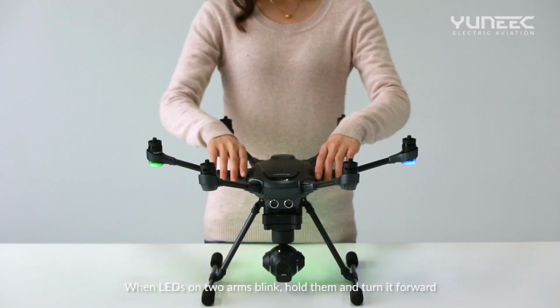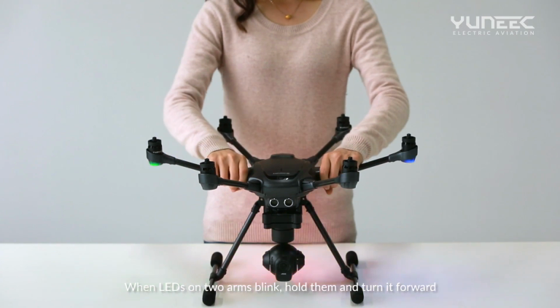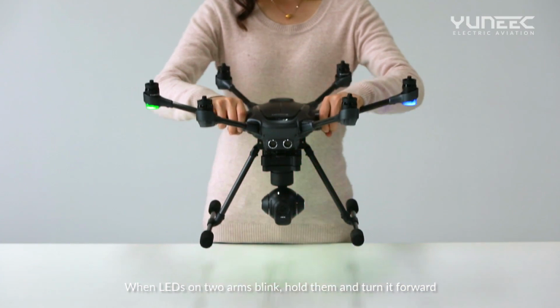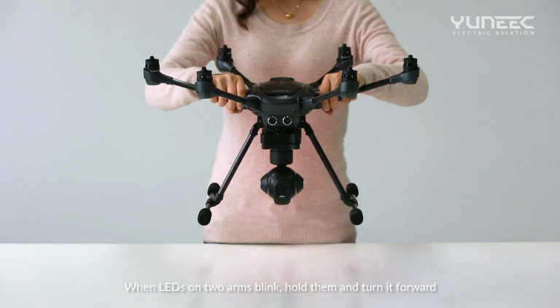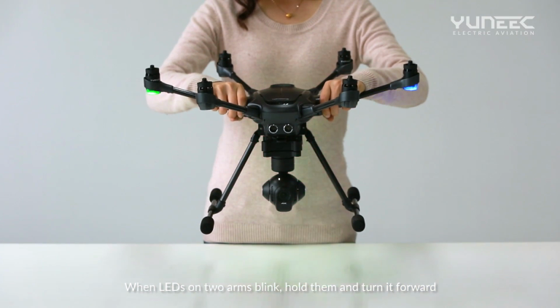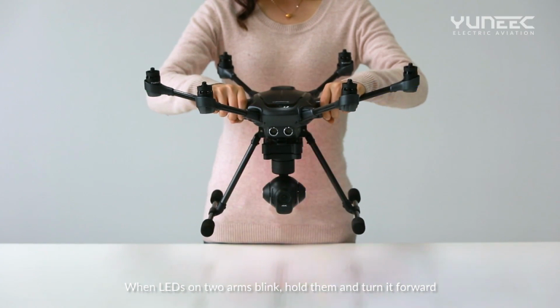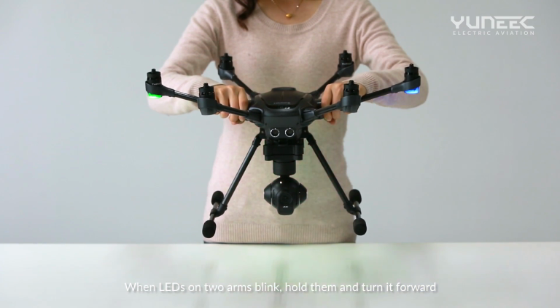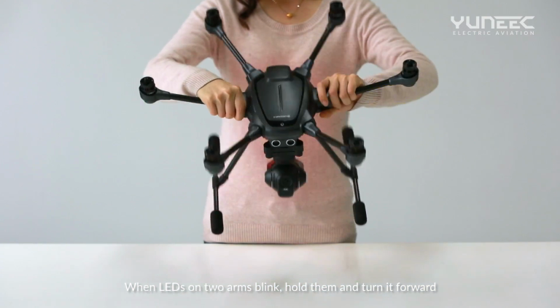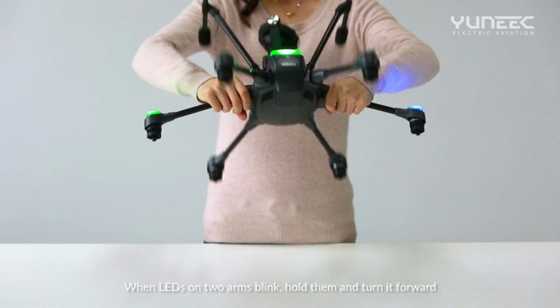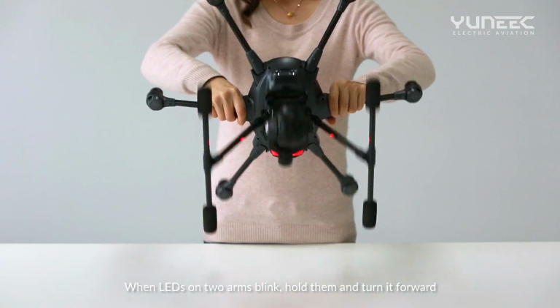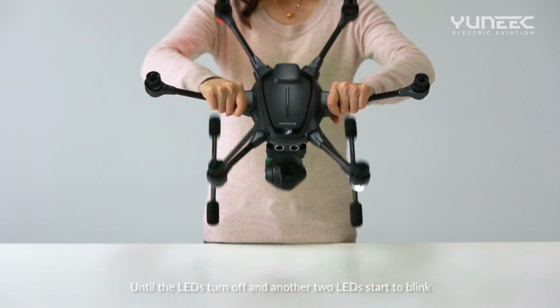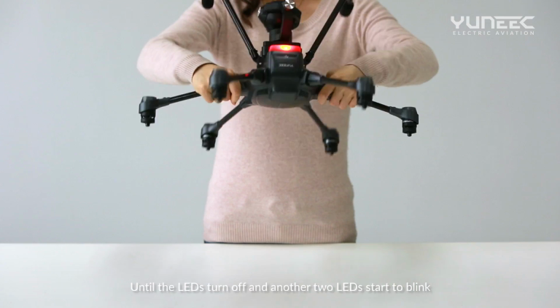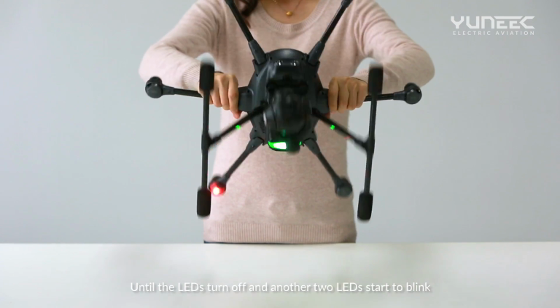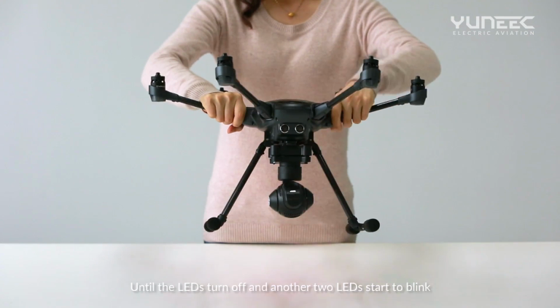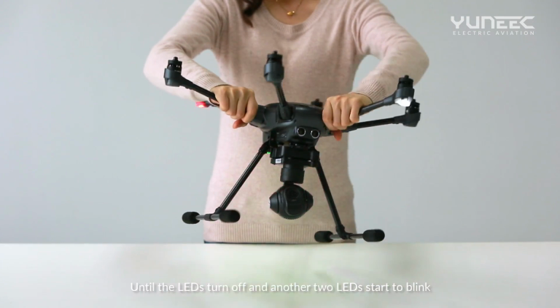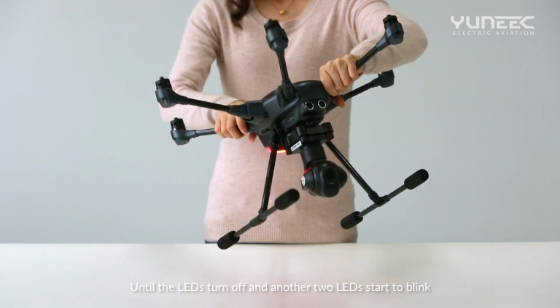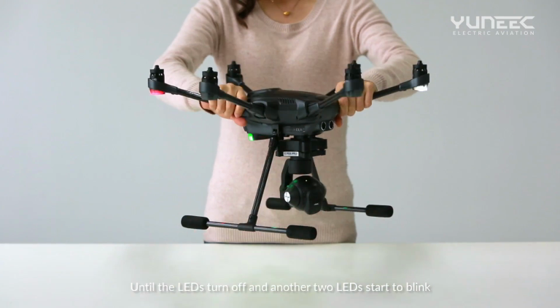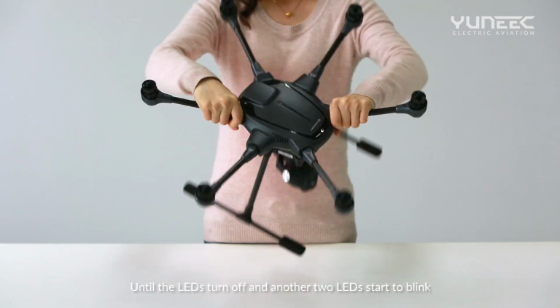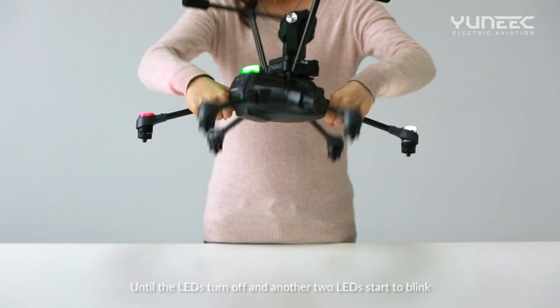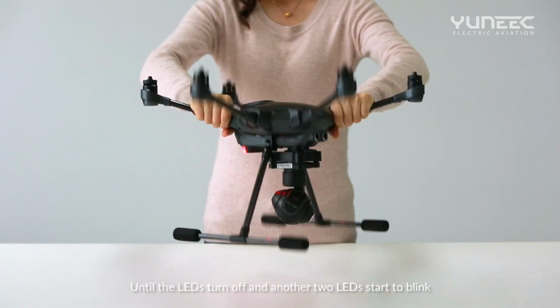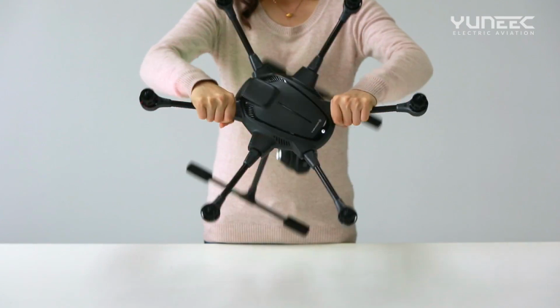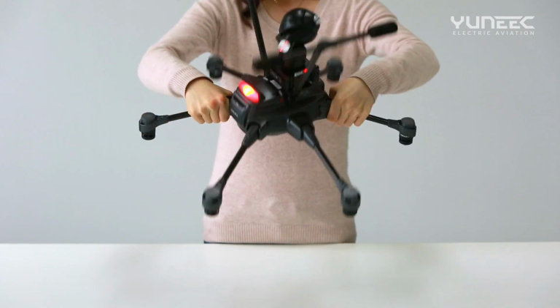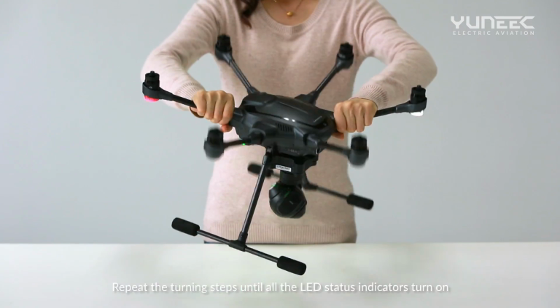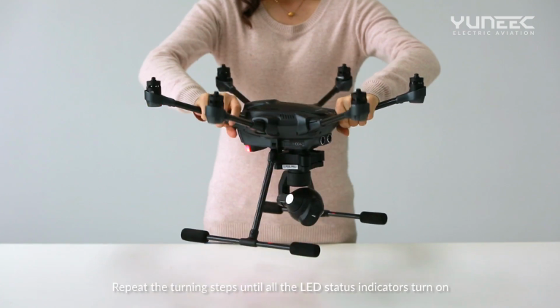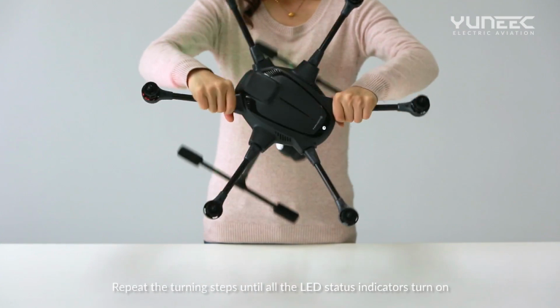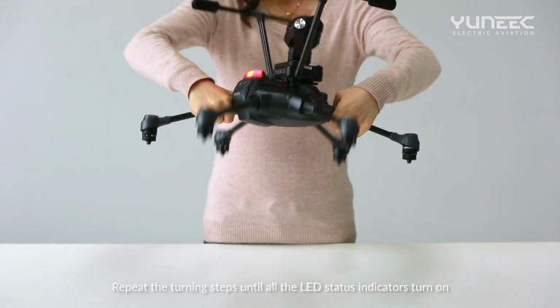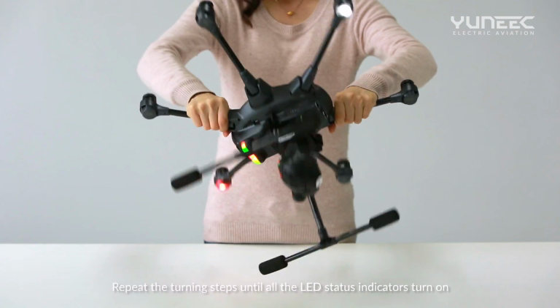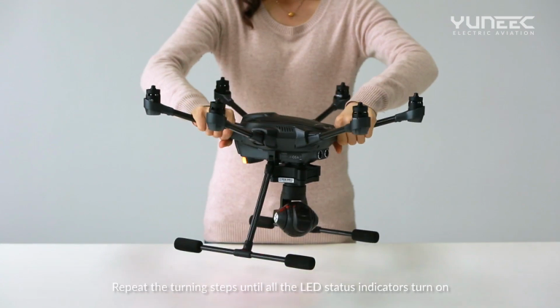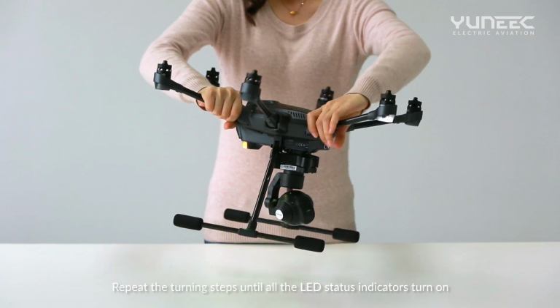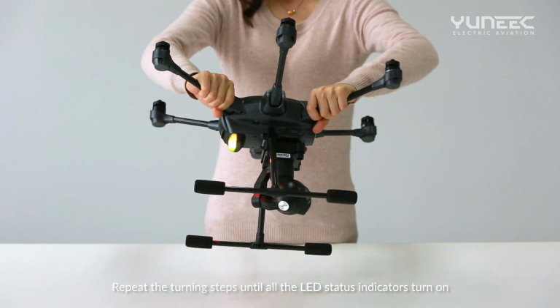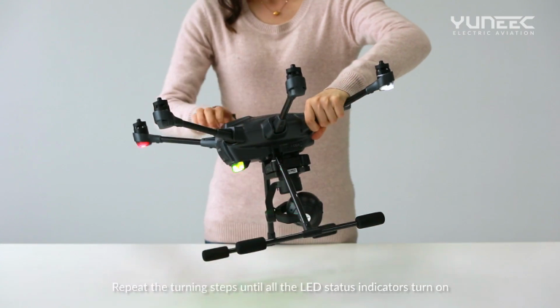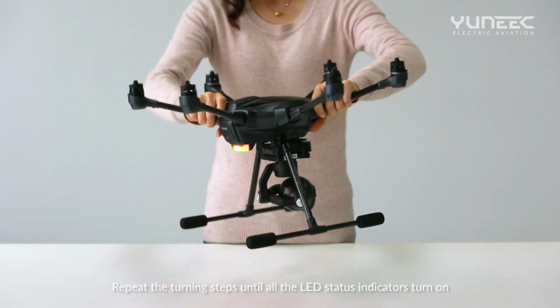When LEDs on two arms blink, hold them and turn it forward until the LEDs turn off and another two LEDs start to blink. Repeat the turning steps until all the LED status indicators turn on.